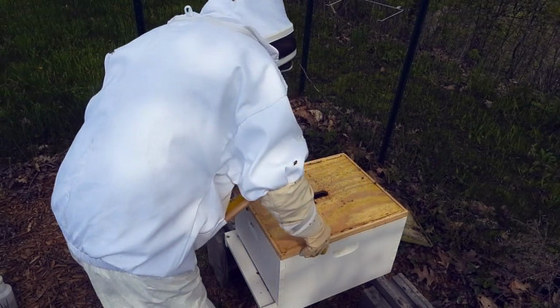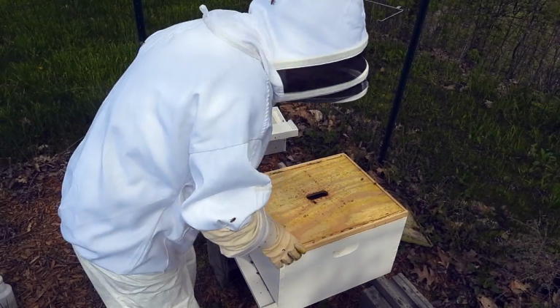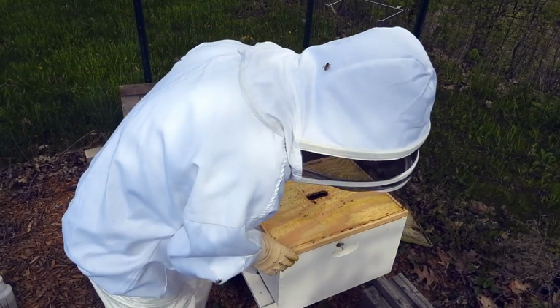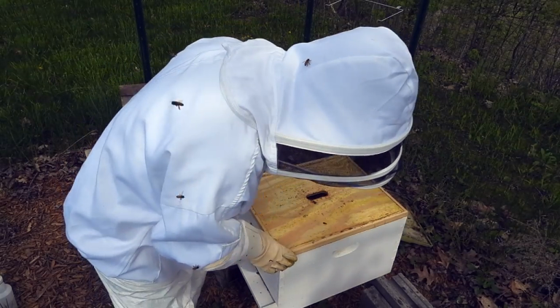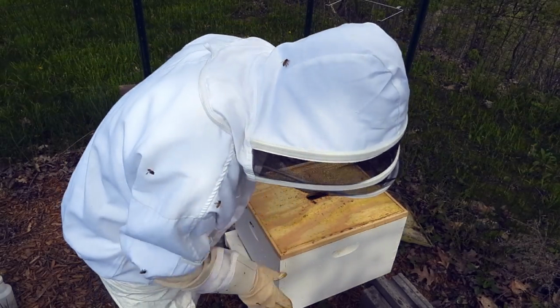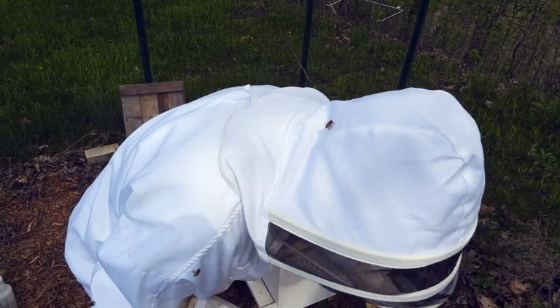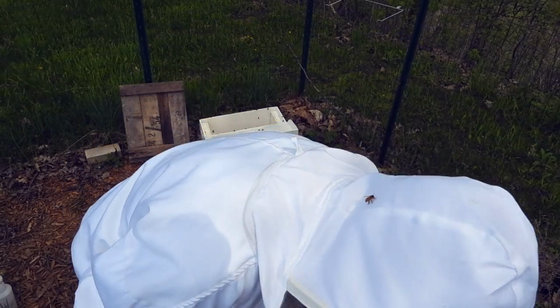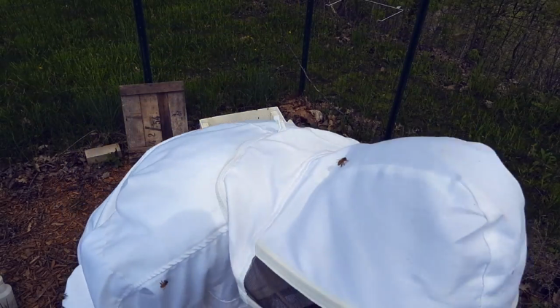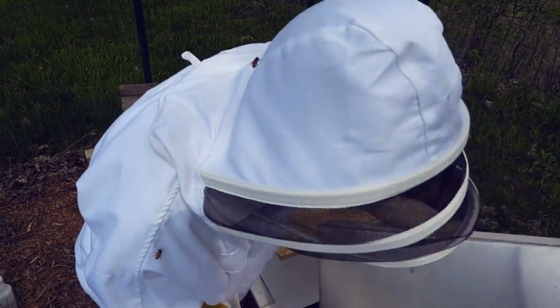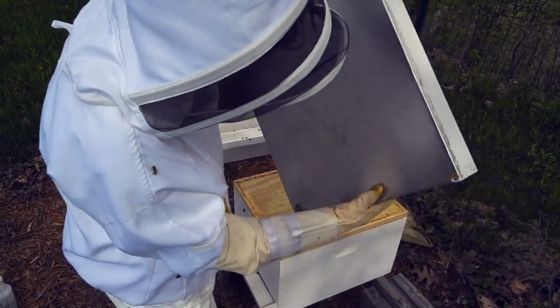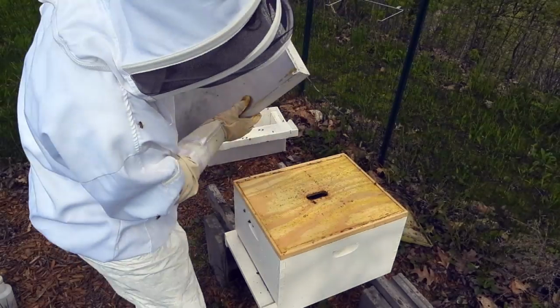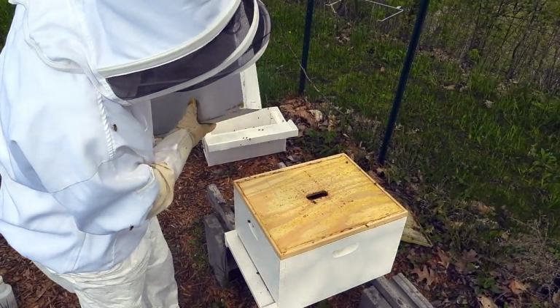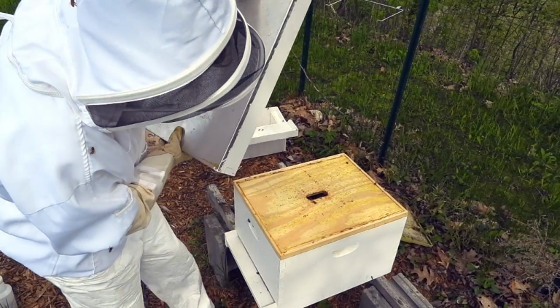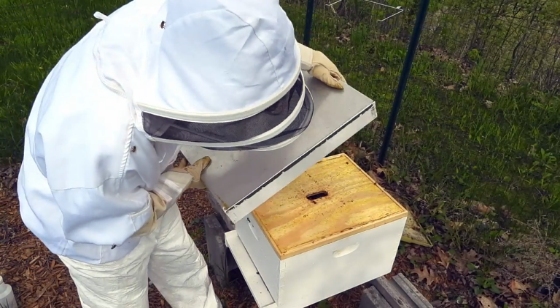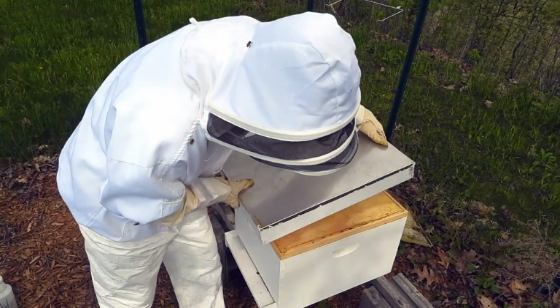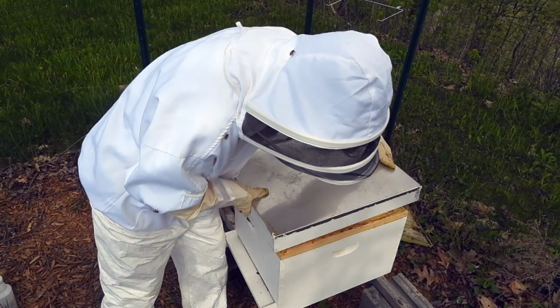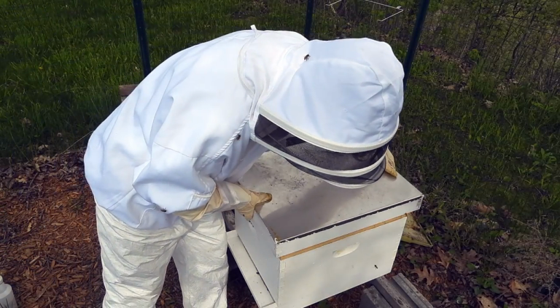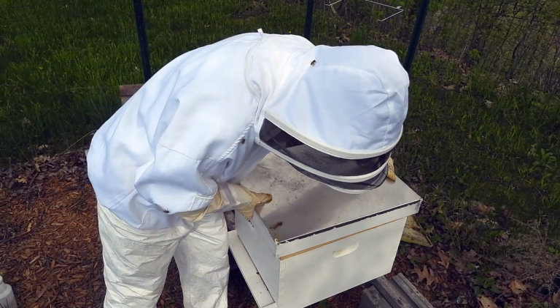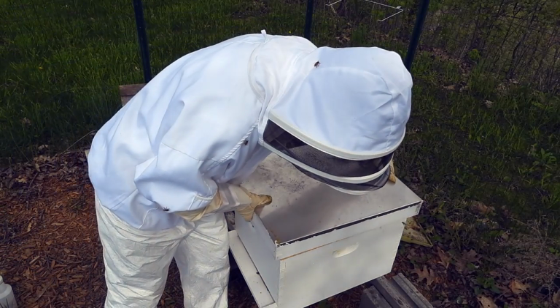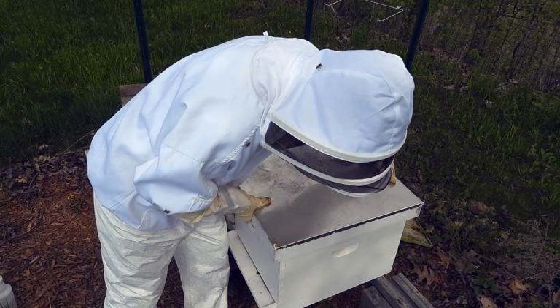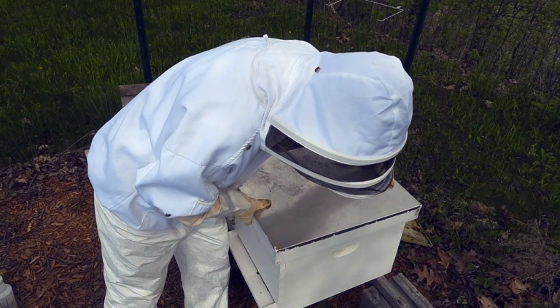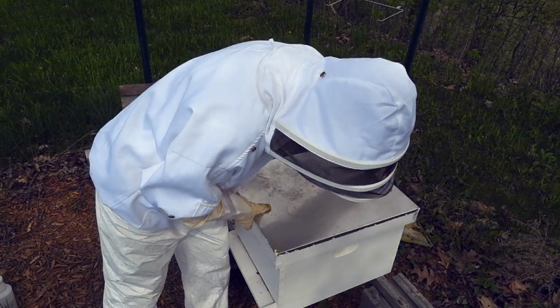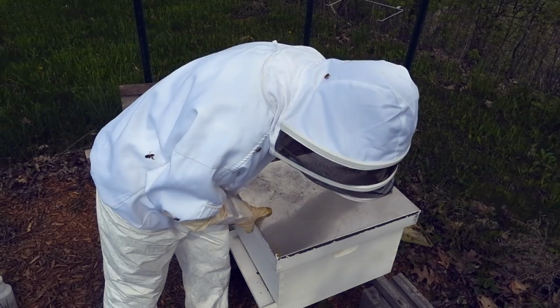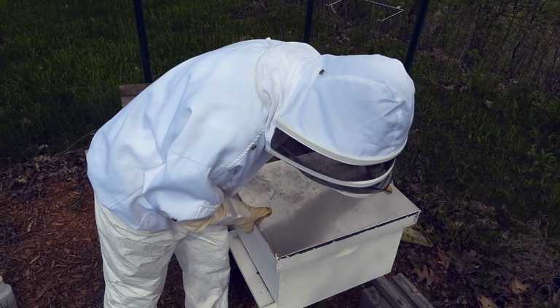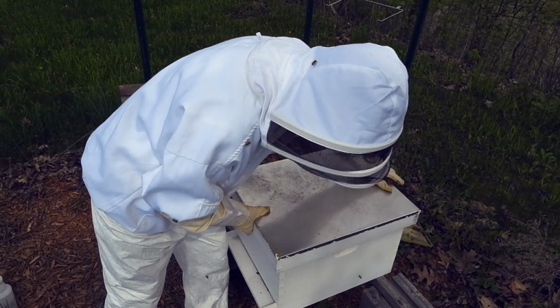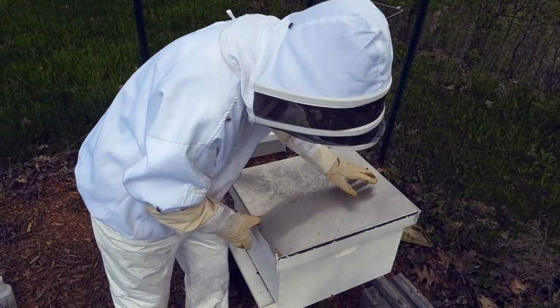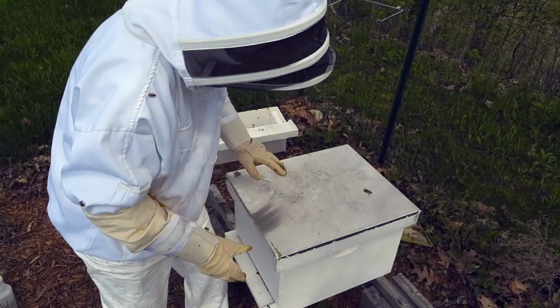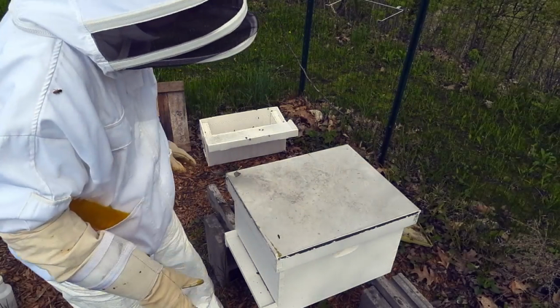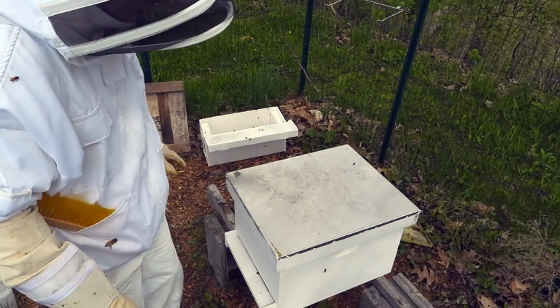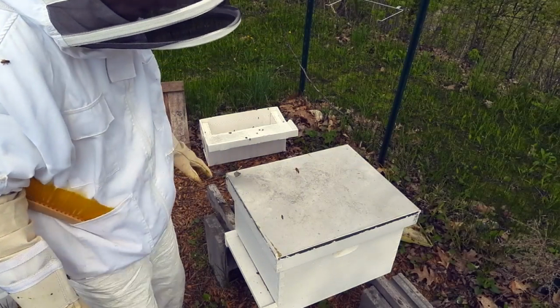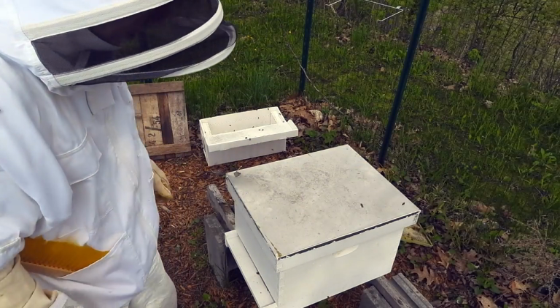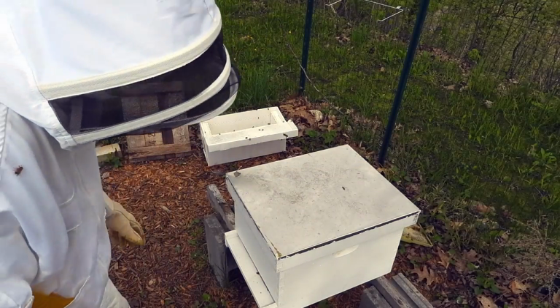I don't have a queen excluder with me. I'm going to have to run back and grab one and put it in there. That's the small little cage — or rather, it's a finer mesh so she can't get out. She's too big.